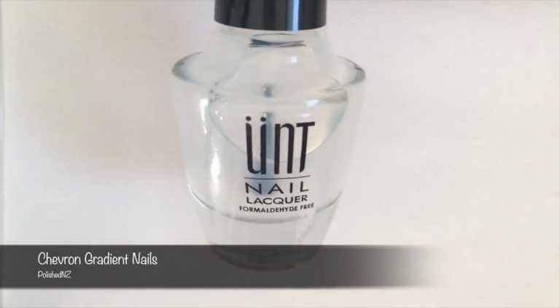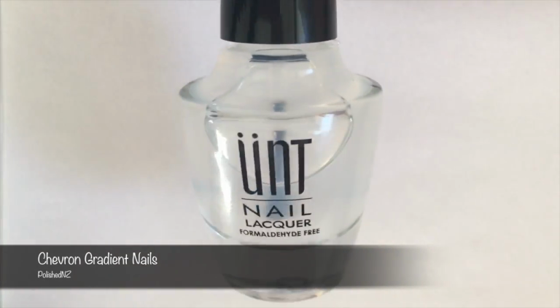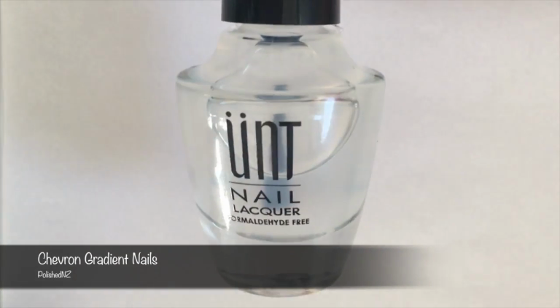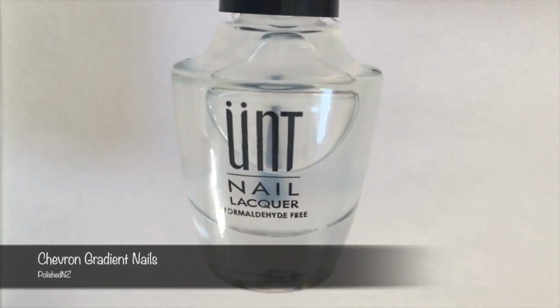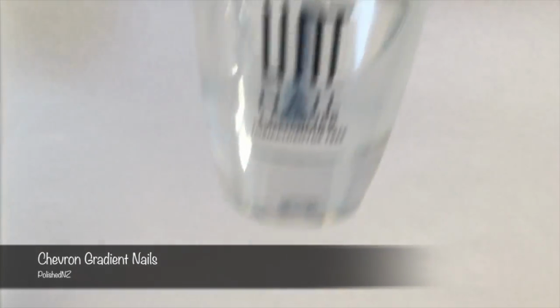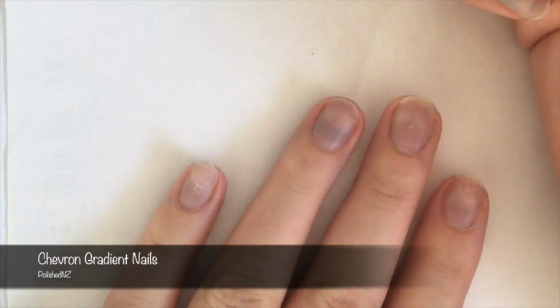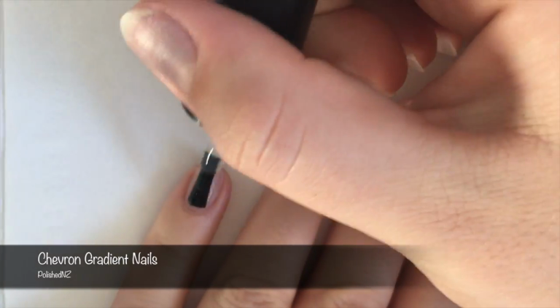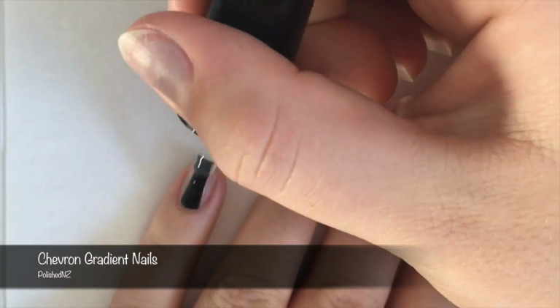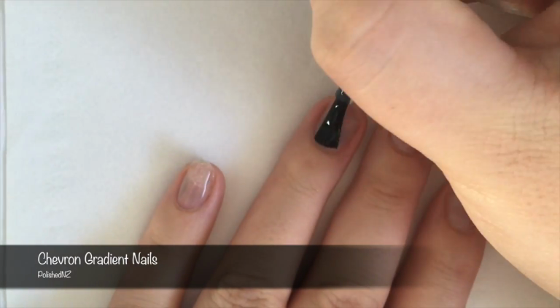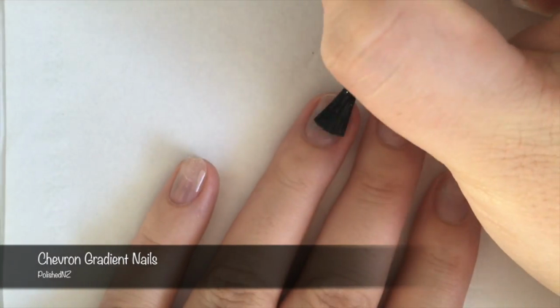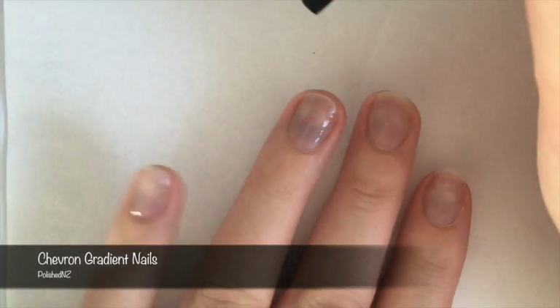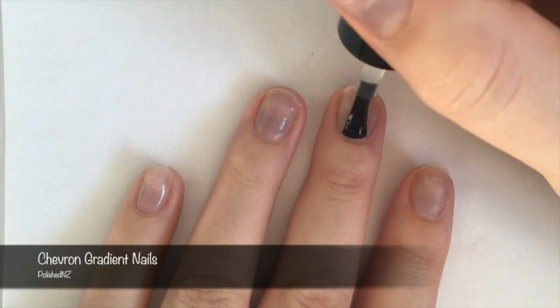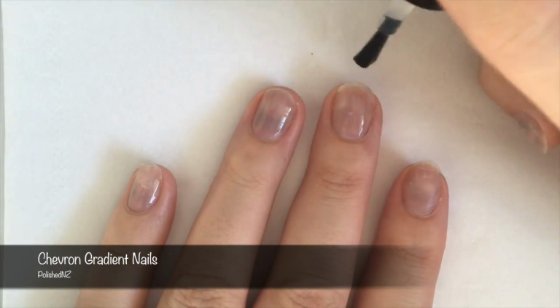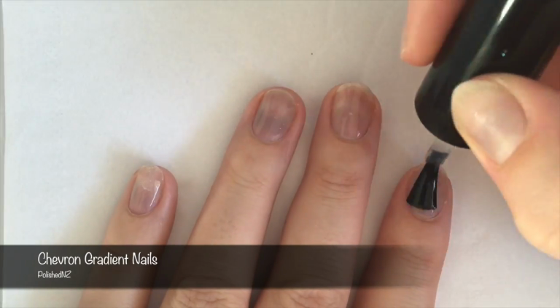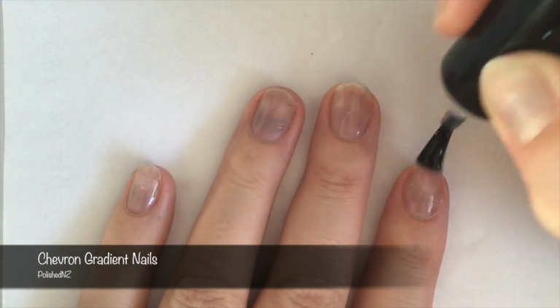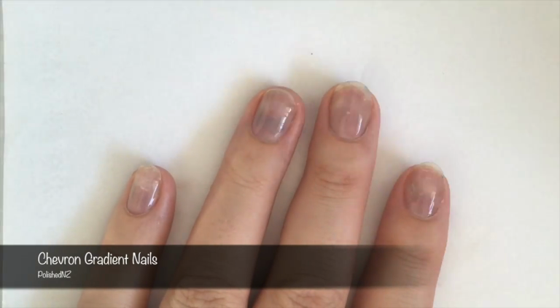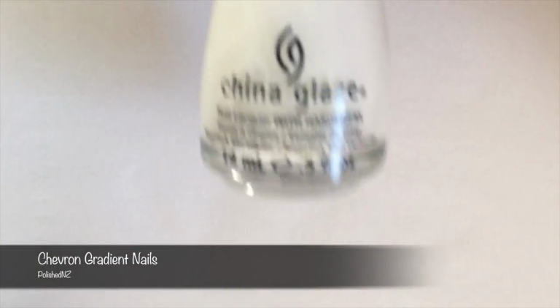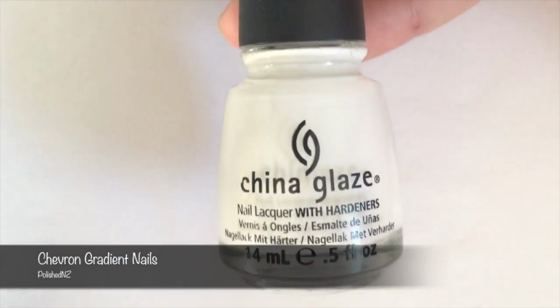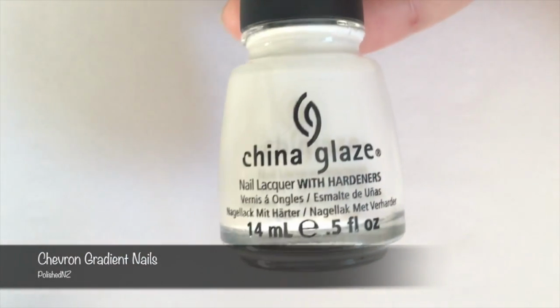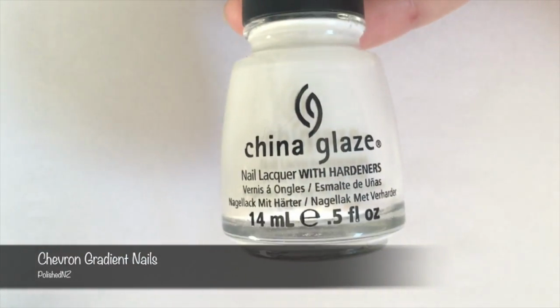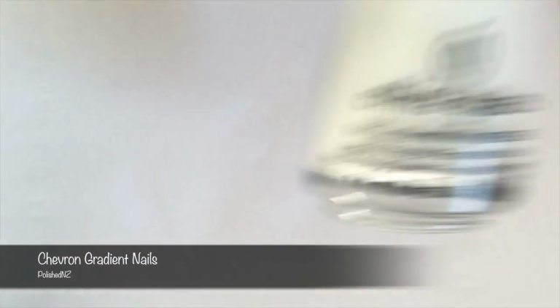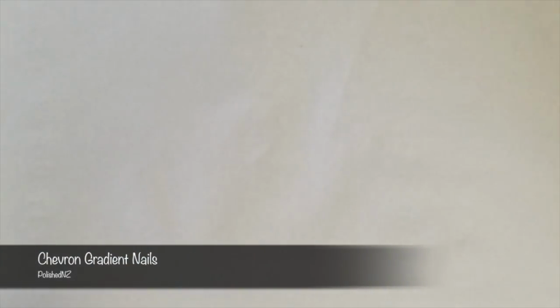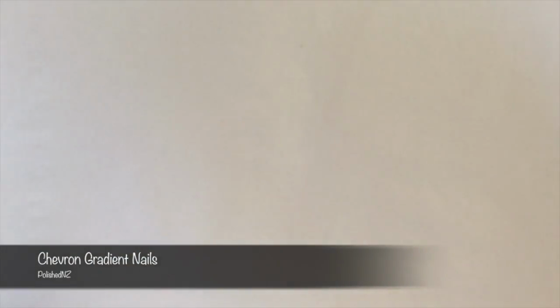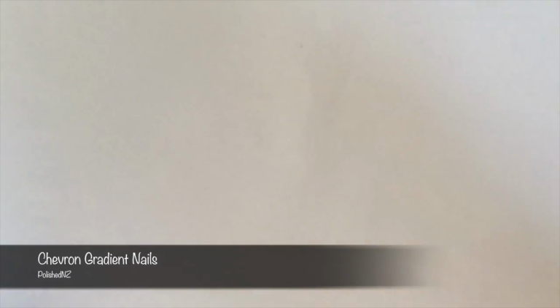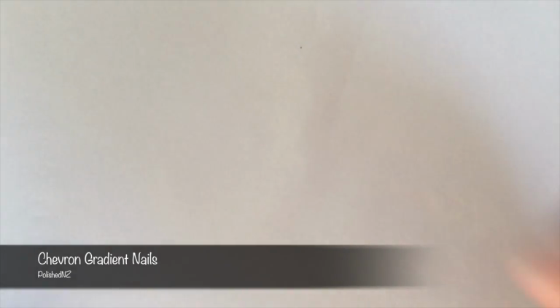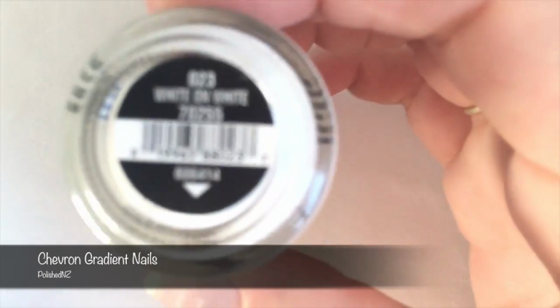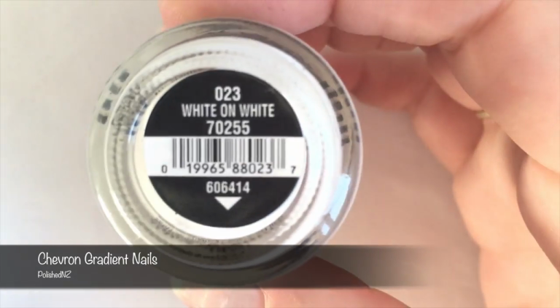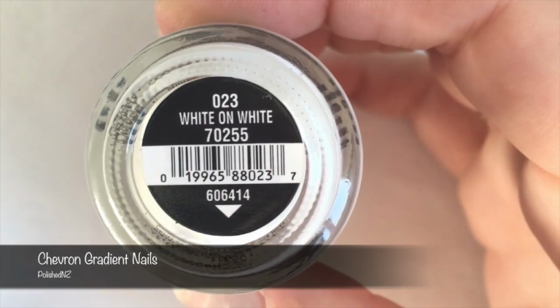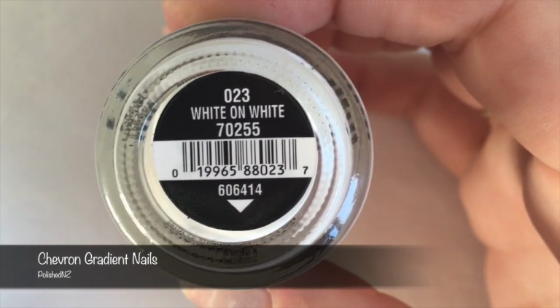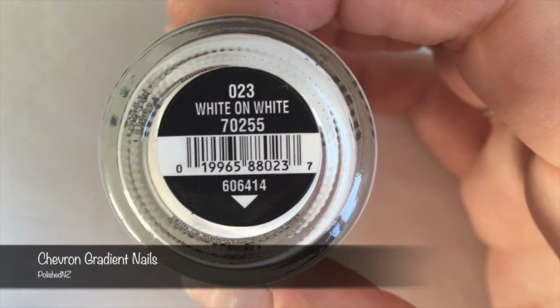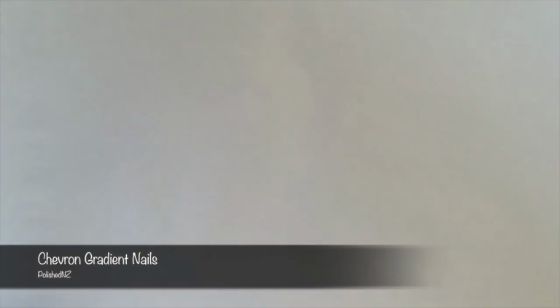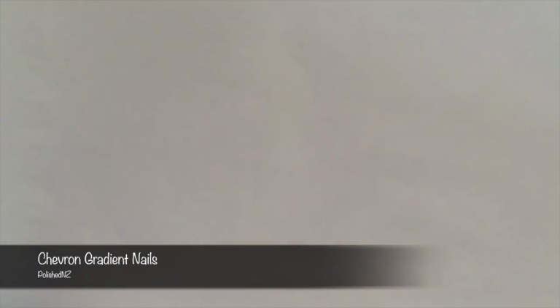First I'm going to paint my nails with my UNT Peel Off Base Coat. Then I'm going to take my White on White China Glaze polish and paint a white base on all of my nails.